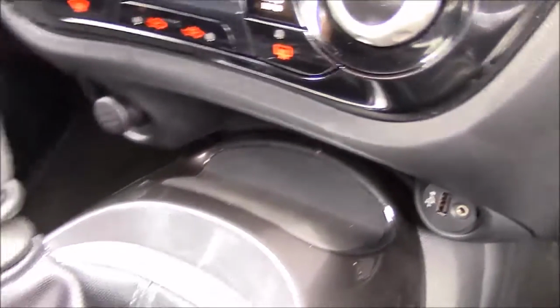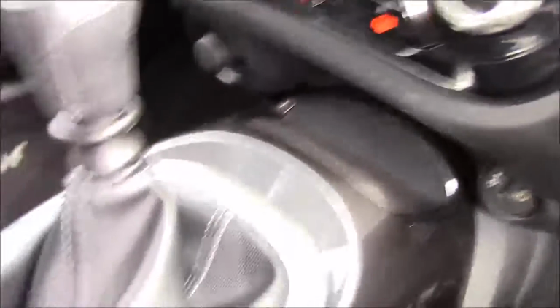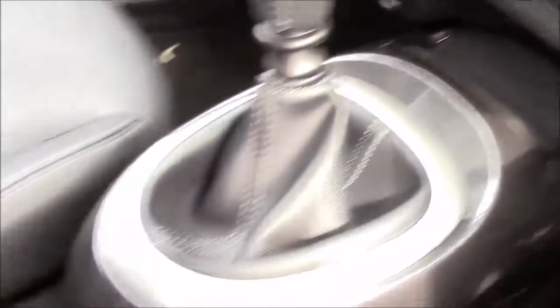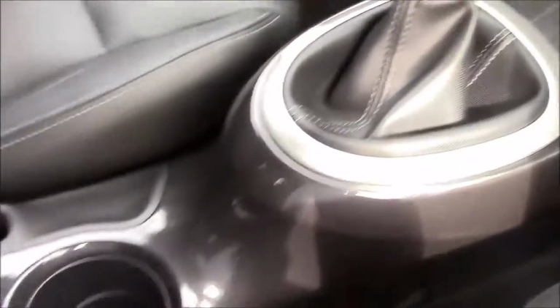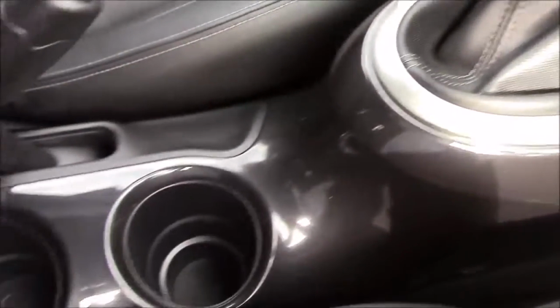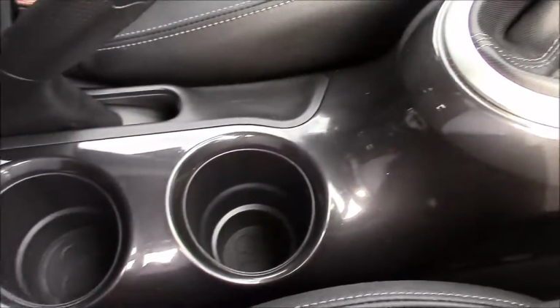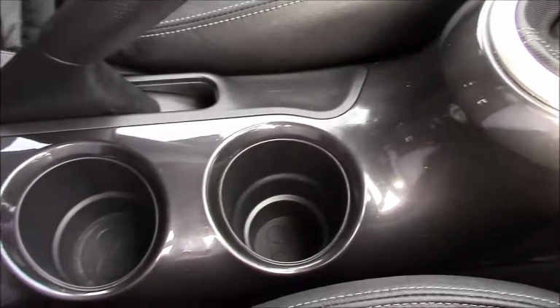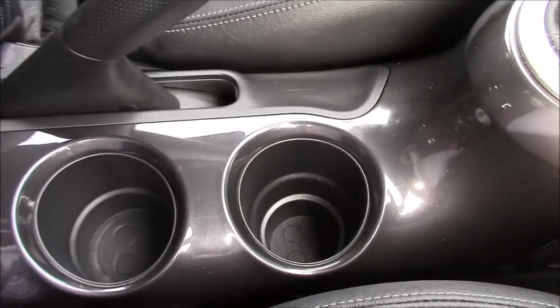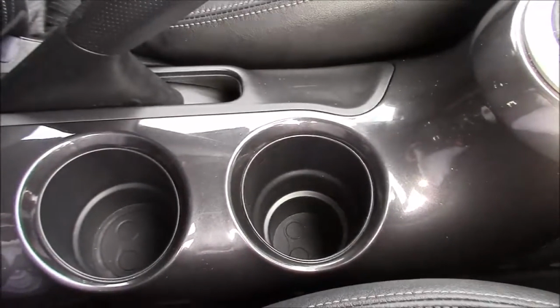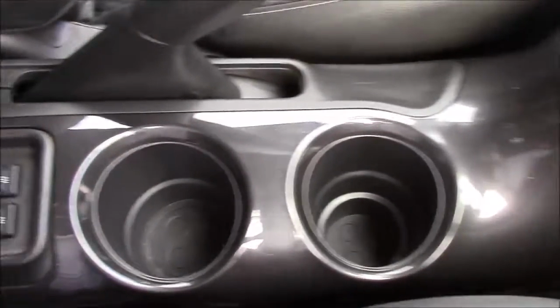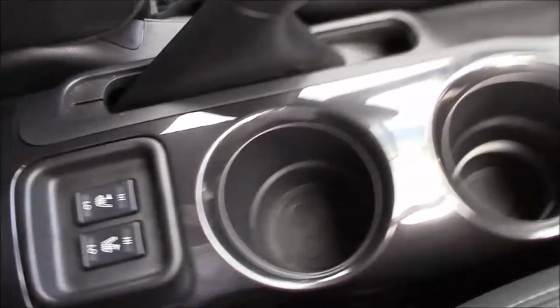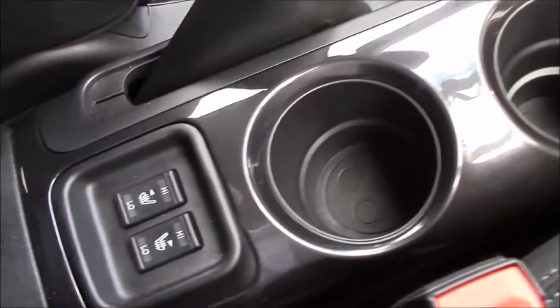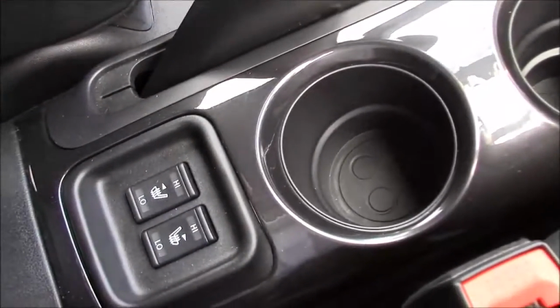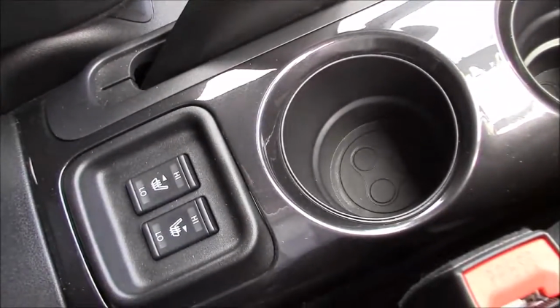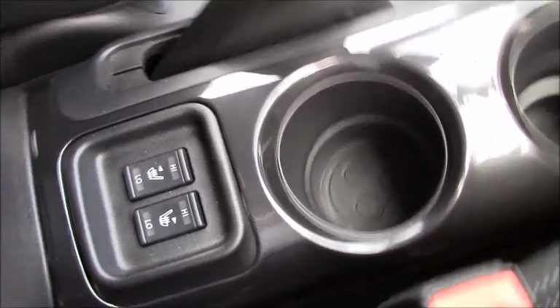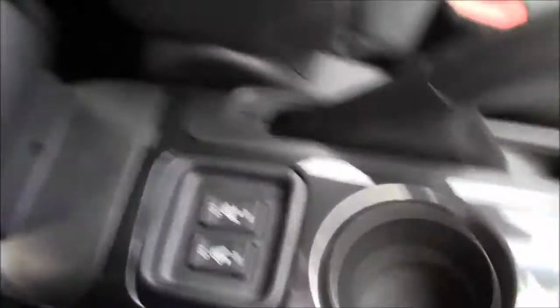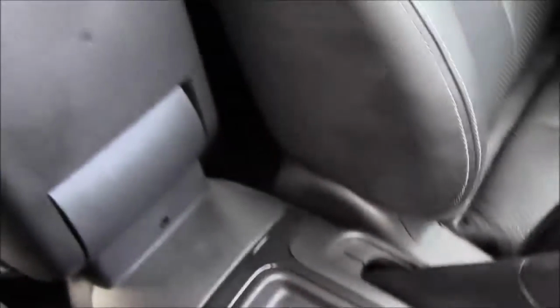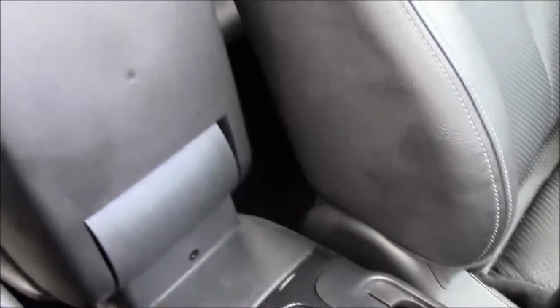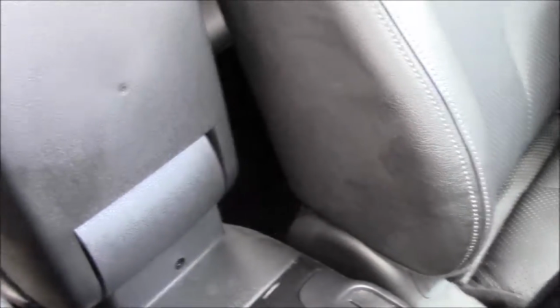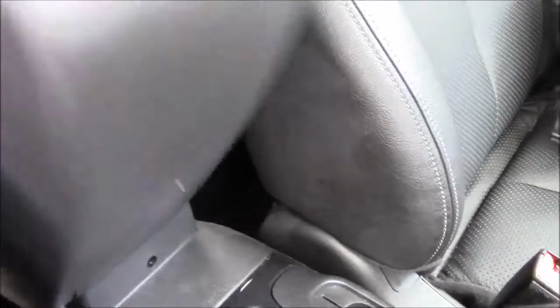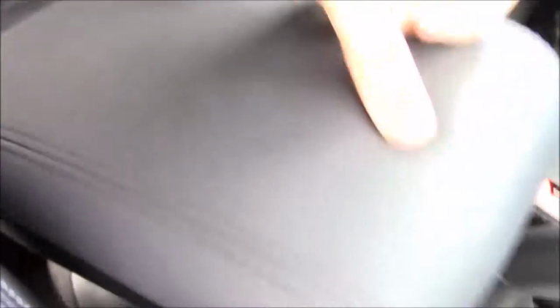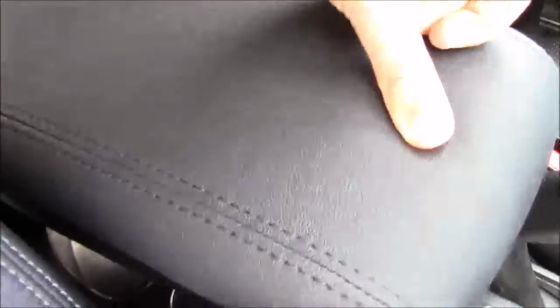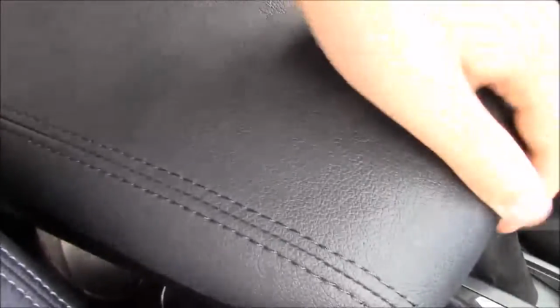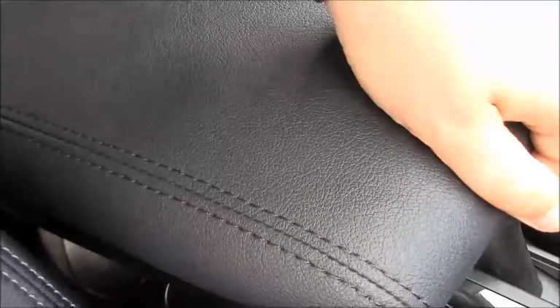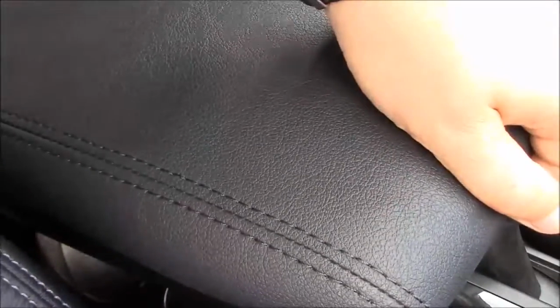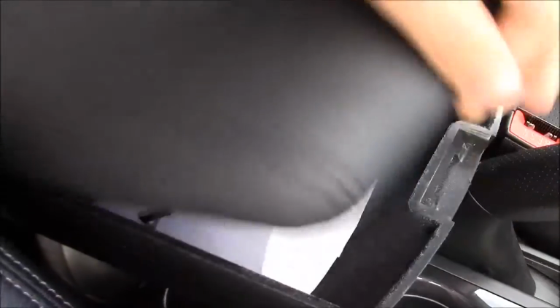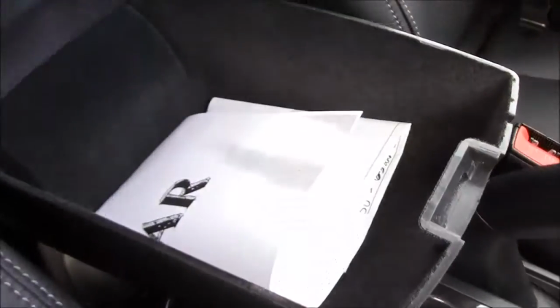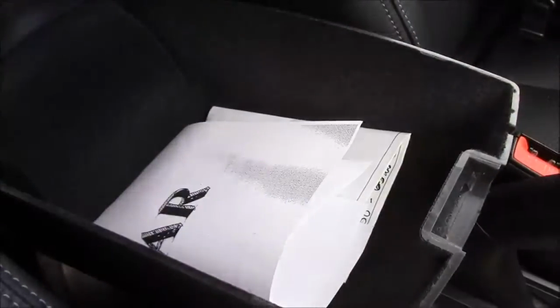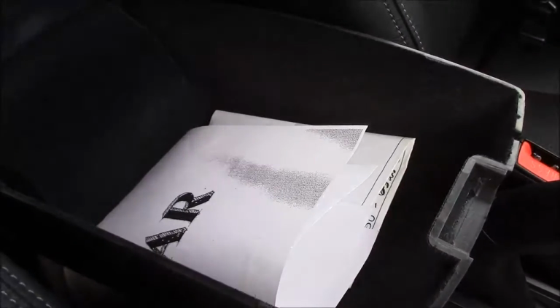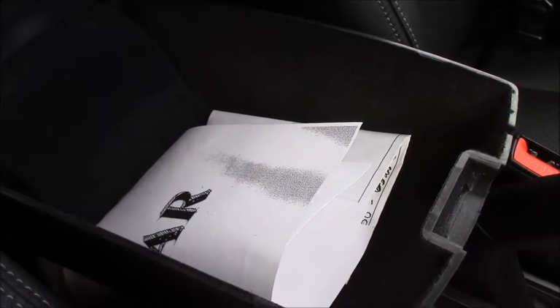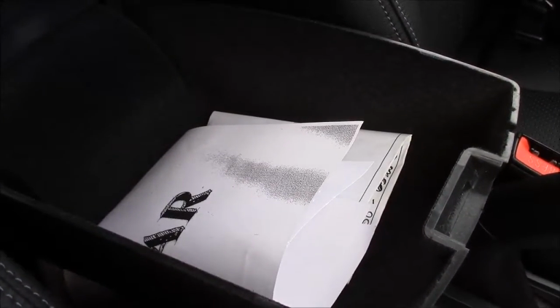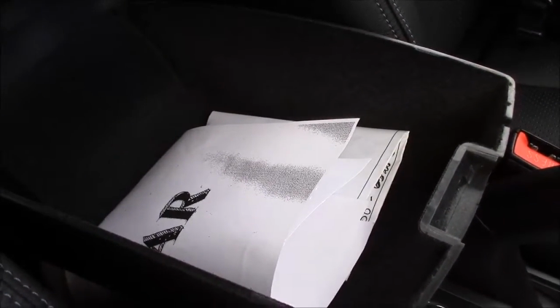Going further down the centre console, in between the two front seats you'll find space for two cup holders, behind which you'll find the buttons for the electrically heated front seats. And then finally at the back there's a fold up and fold down leather trimmed armrest, trimmed to match all the seats, which opens up to reveal a large storage compartment inside.